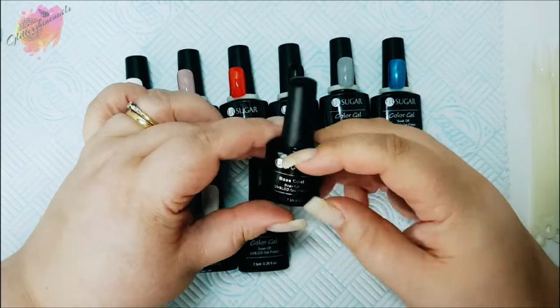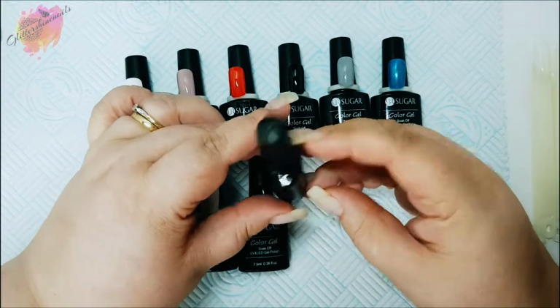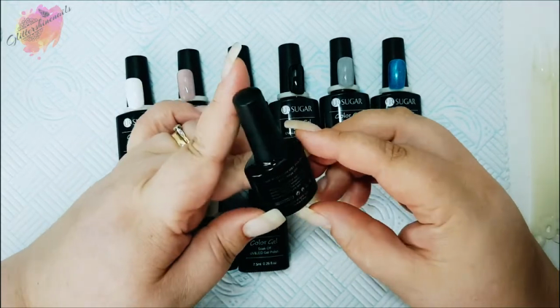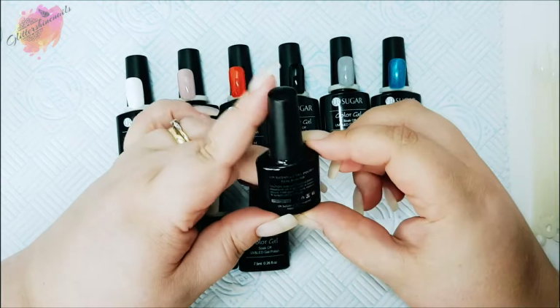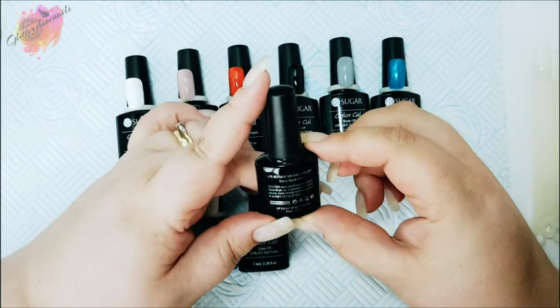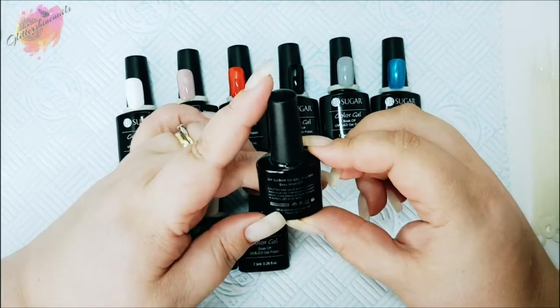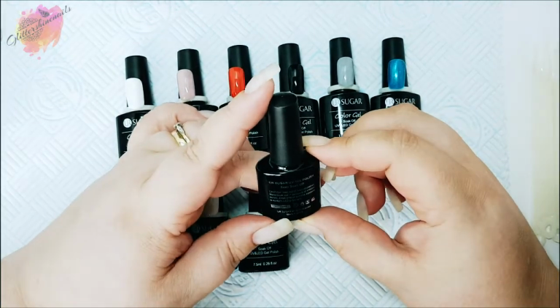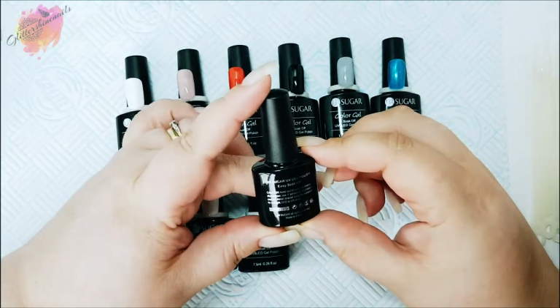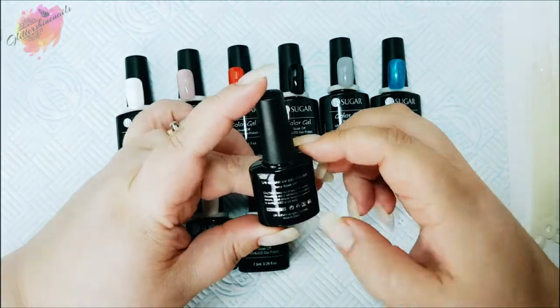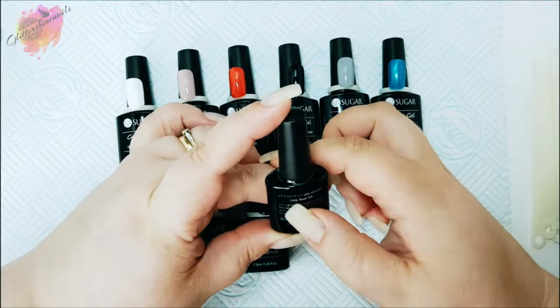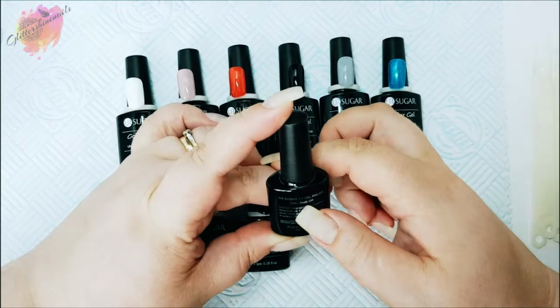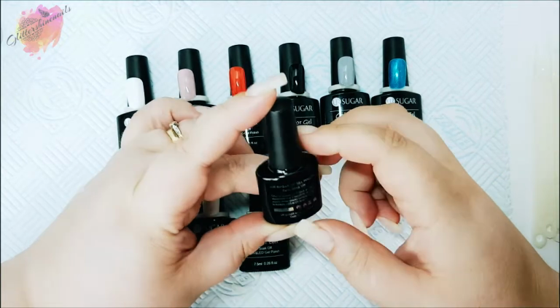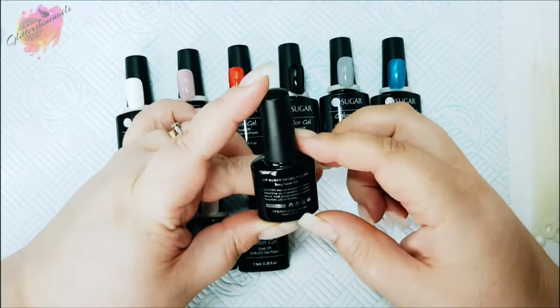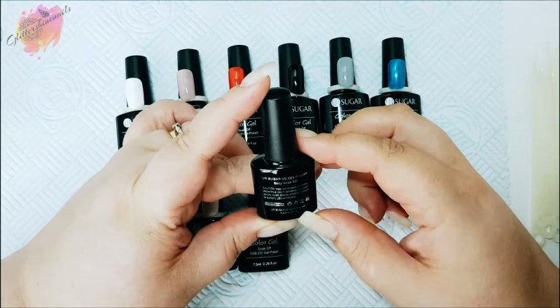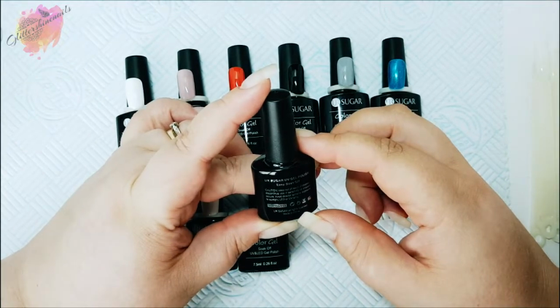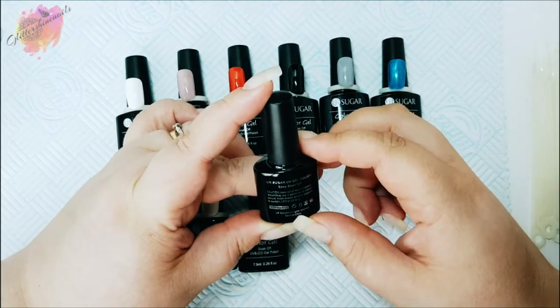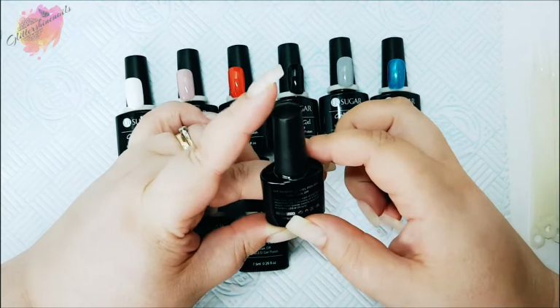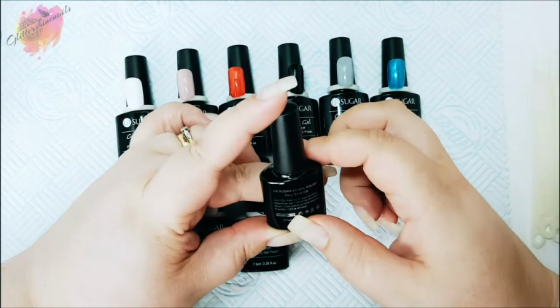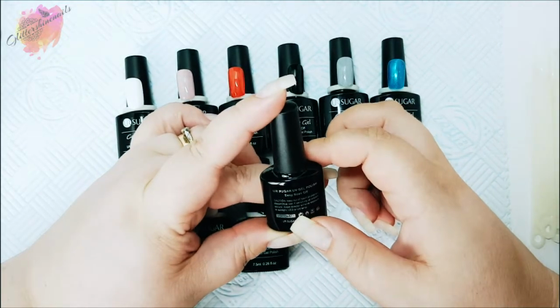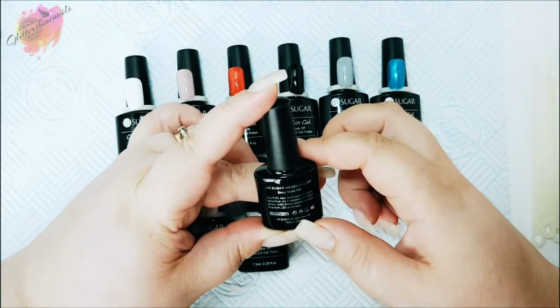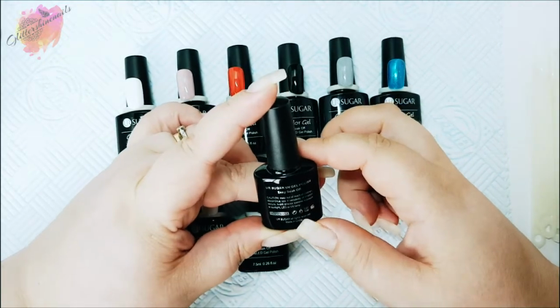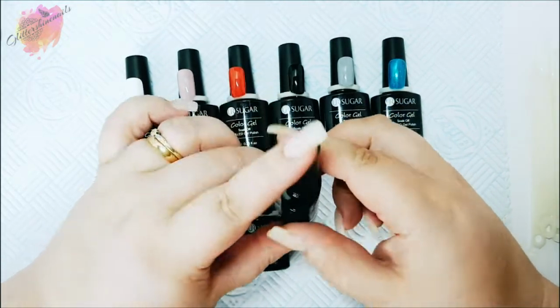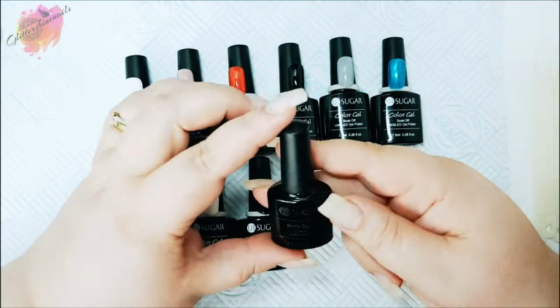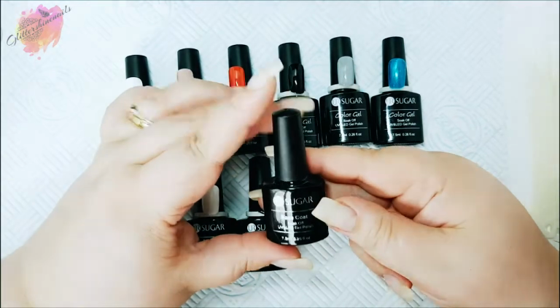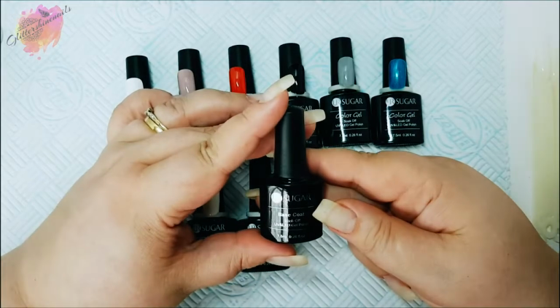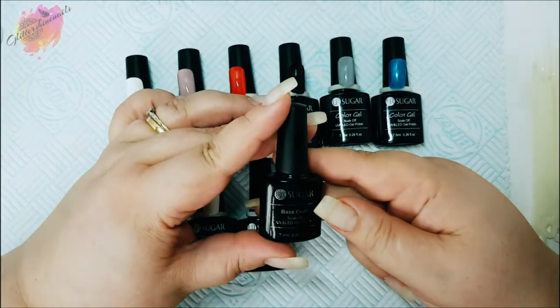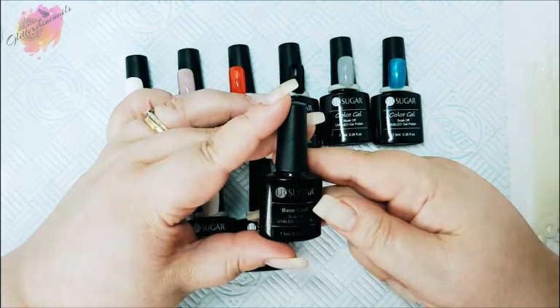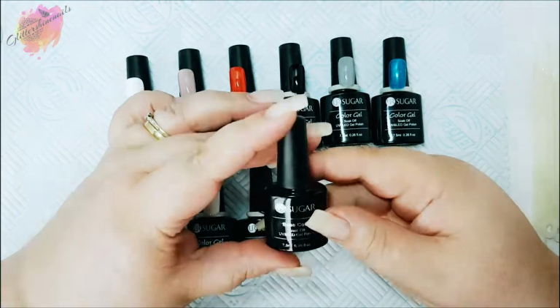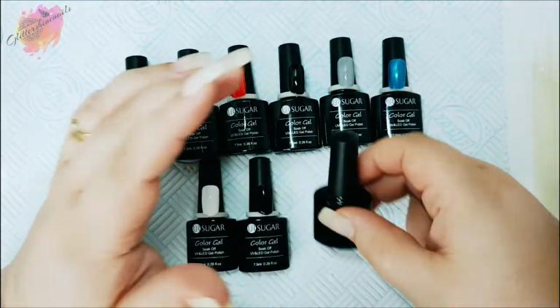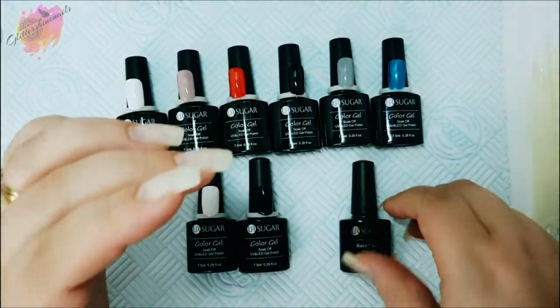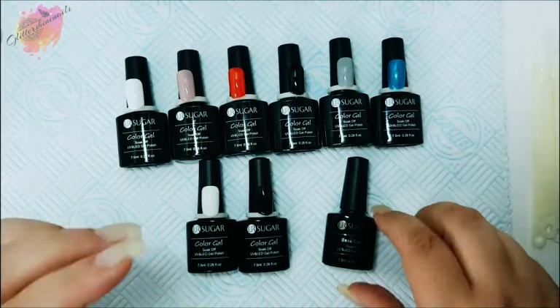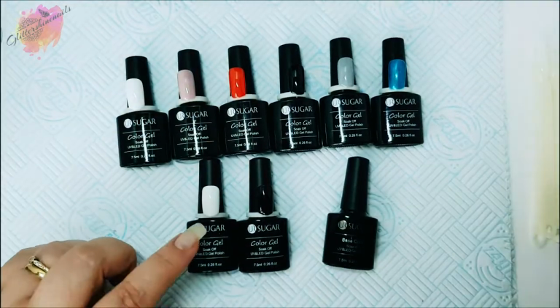But it didn't work. I don't know what I did wrong. So if you know what I'm doing wrong, leave me a comment below — I would love to know how to get this to work. It really baffled me. I'll quickly go over these two gel polishes.